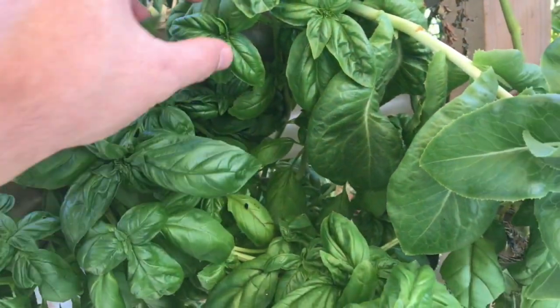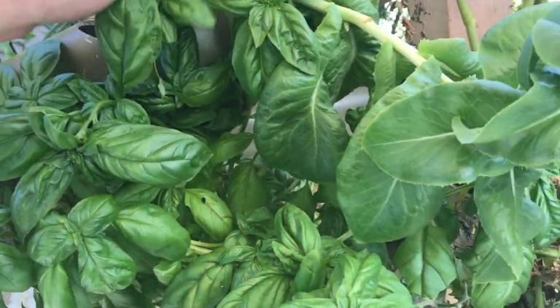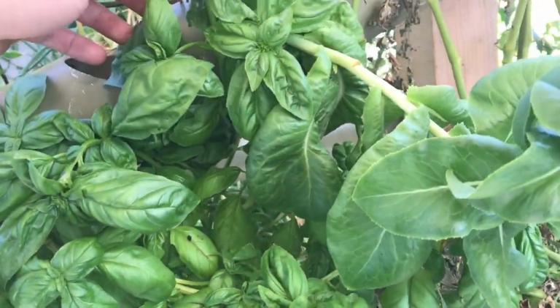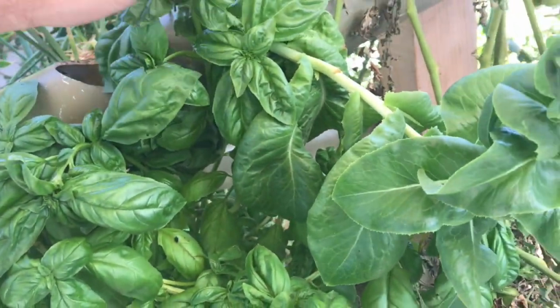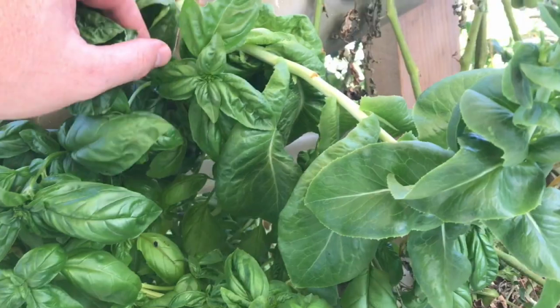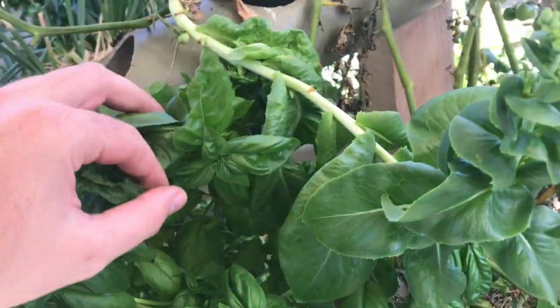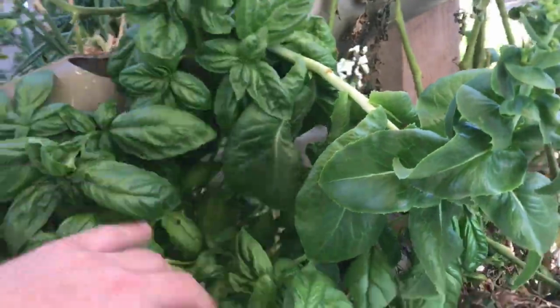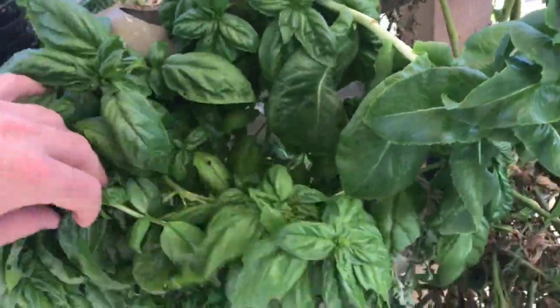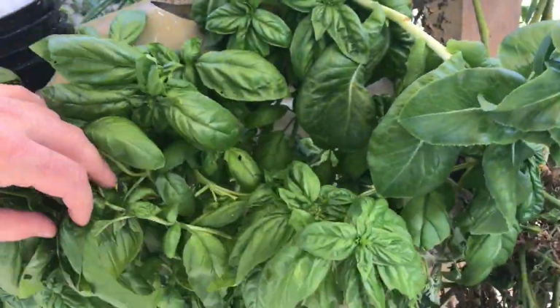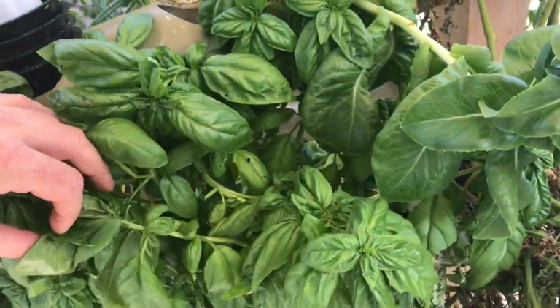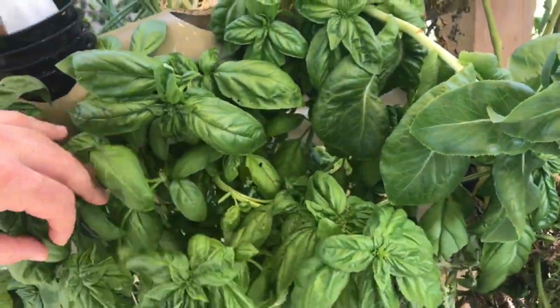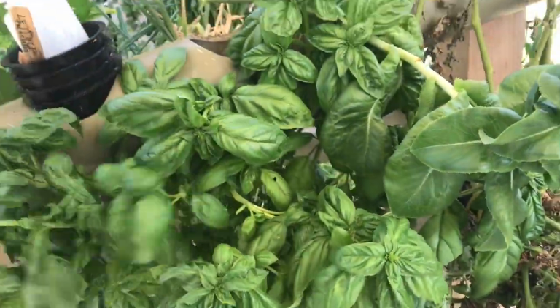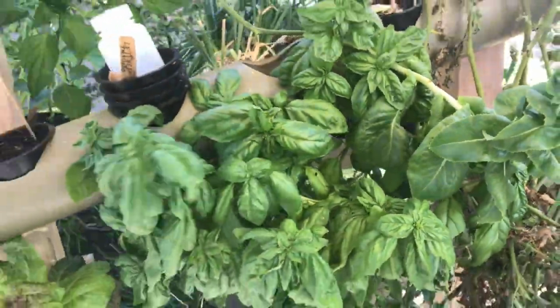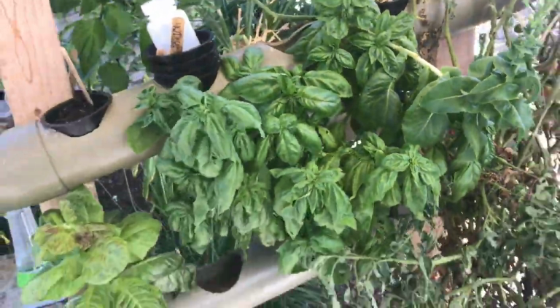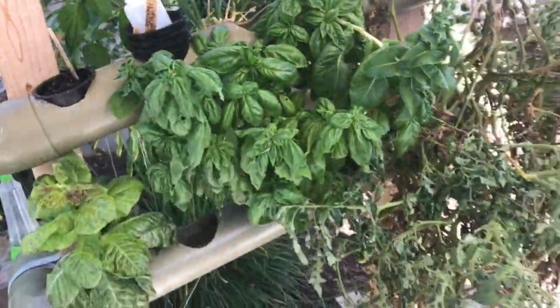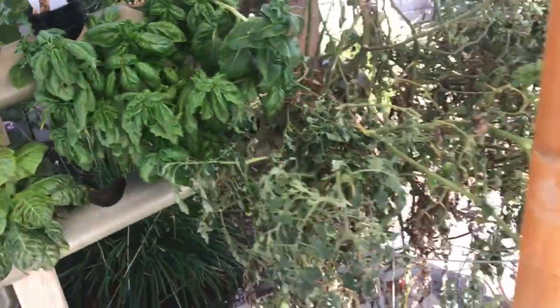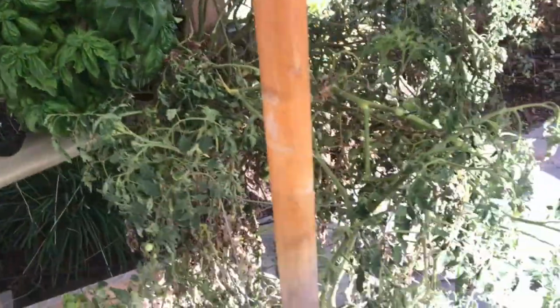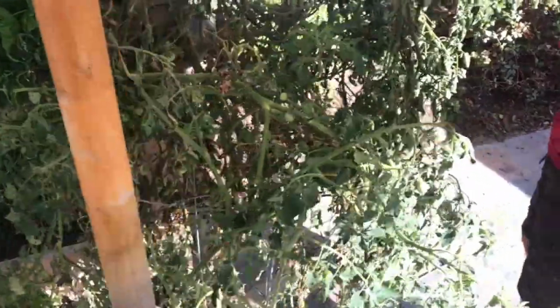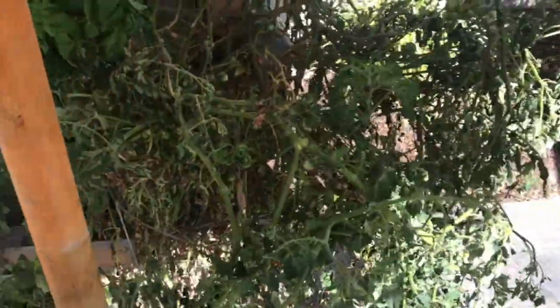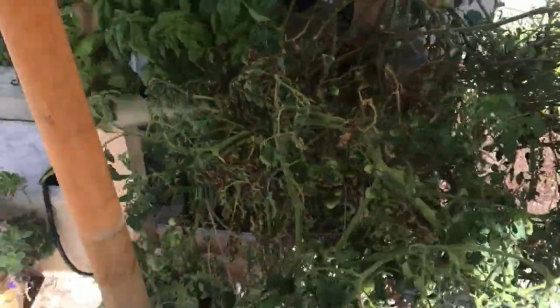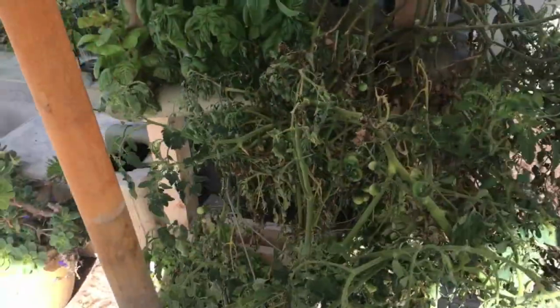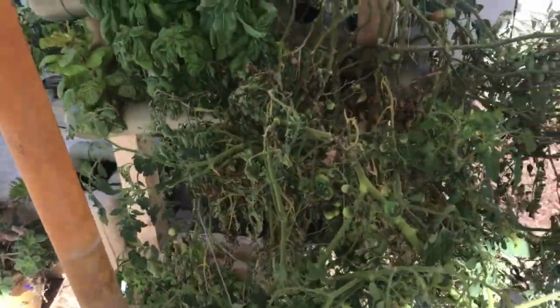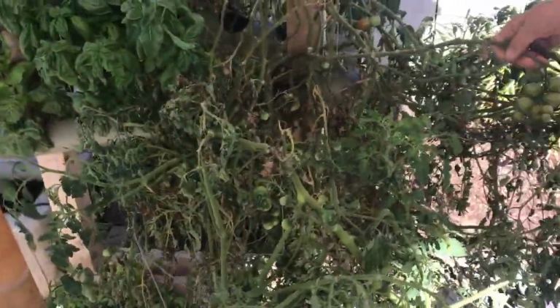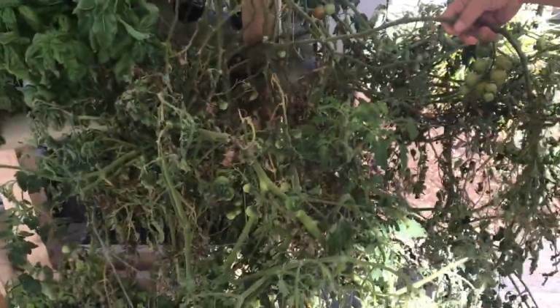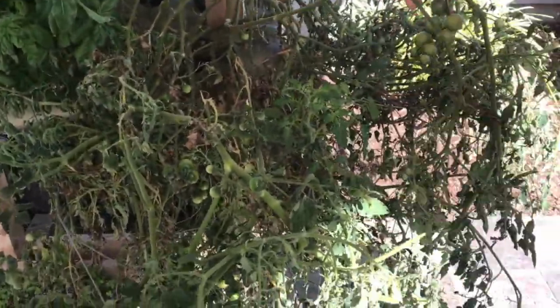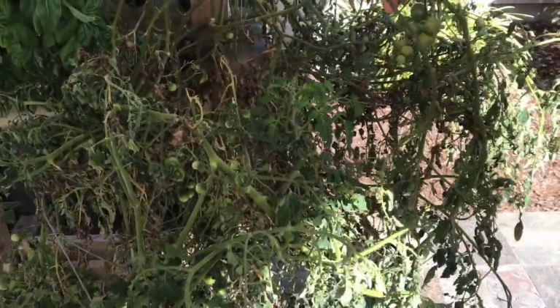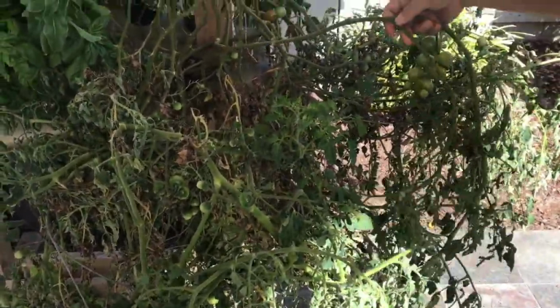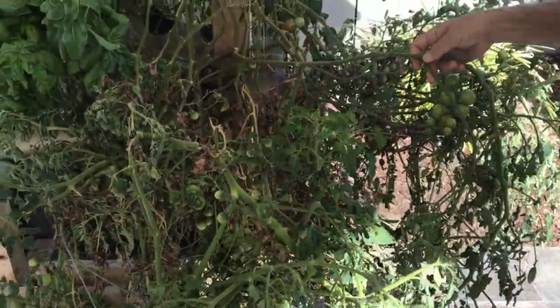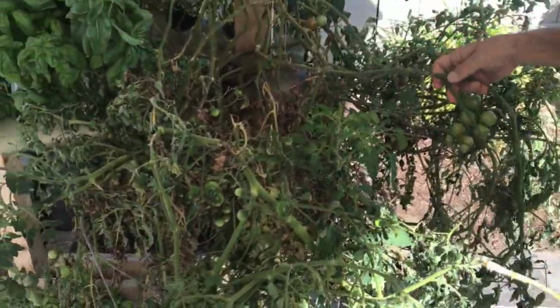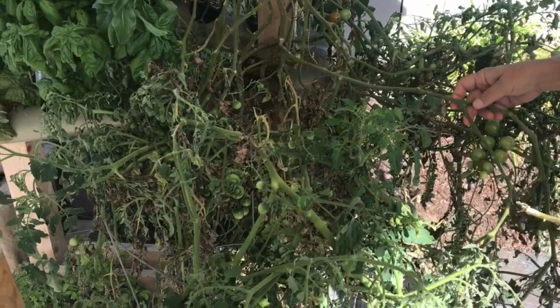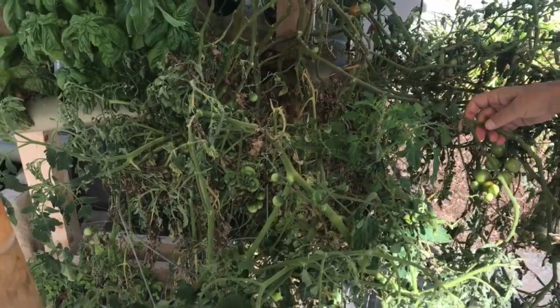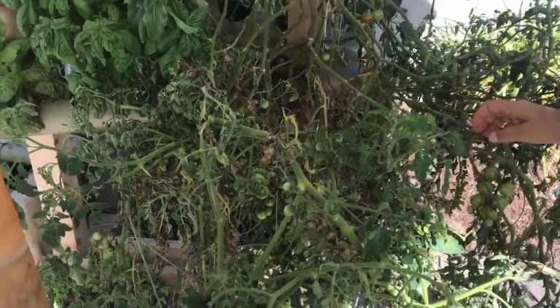We do see some more caterpillar poop, so there might be some smaller ones around here somewhere. We're gonna hunt a little bit more and see if we can find them, because Al is going on a trip soon and he doesn't want to come back to a garden that's completely munched.